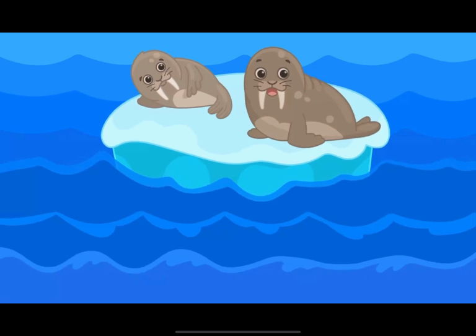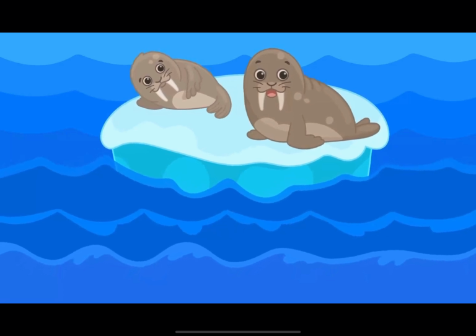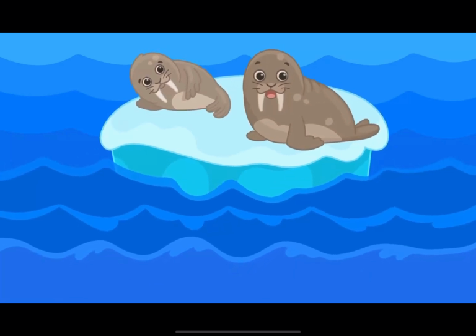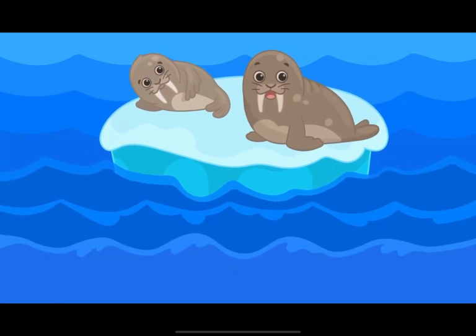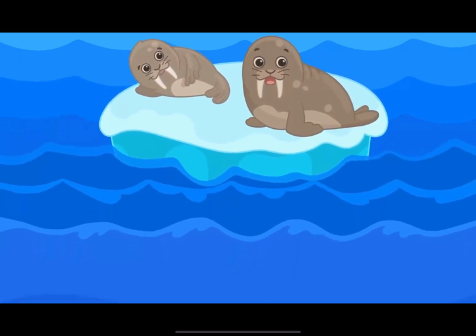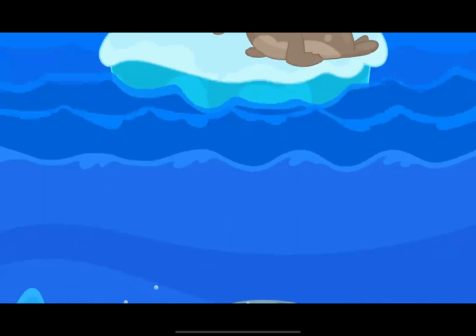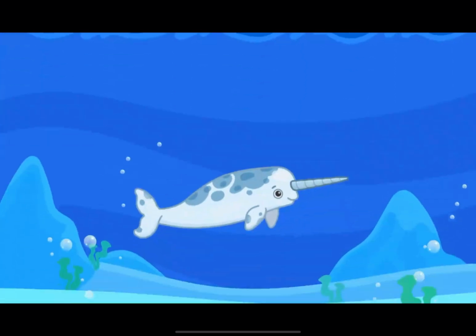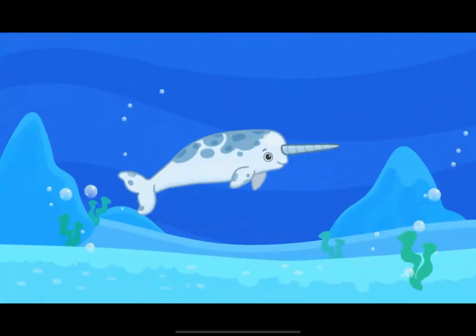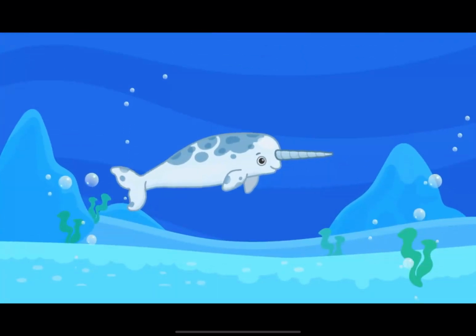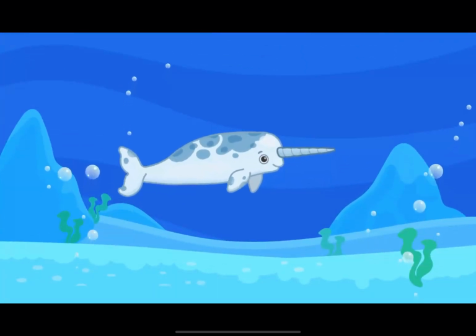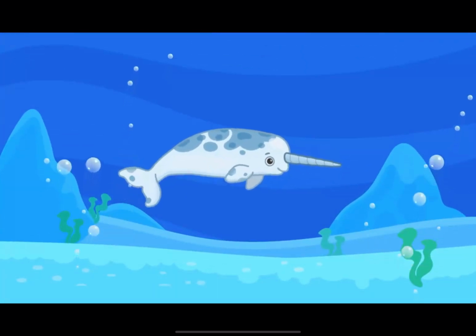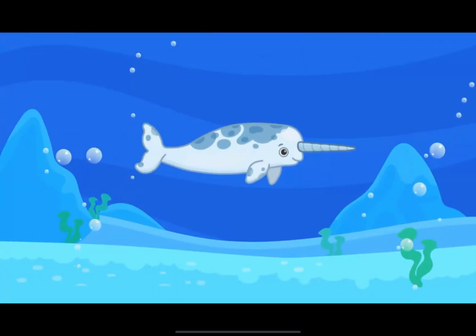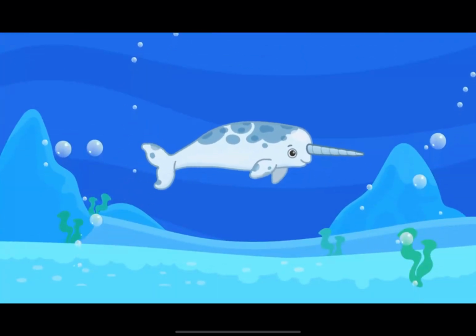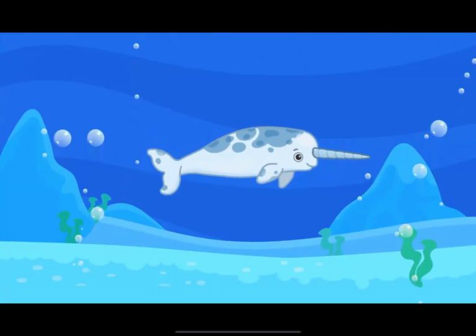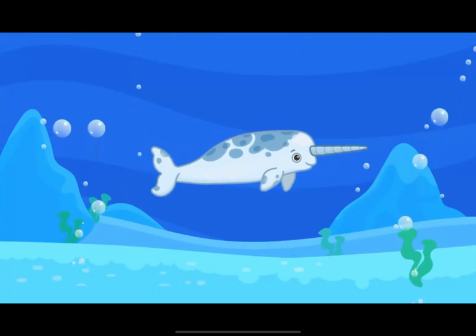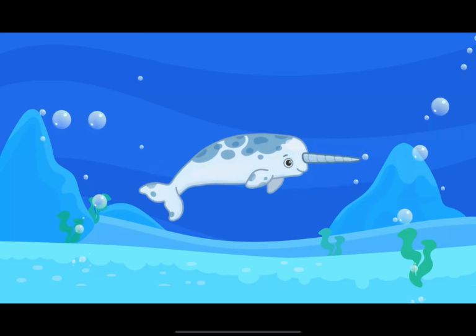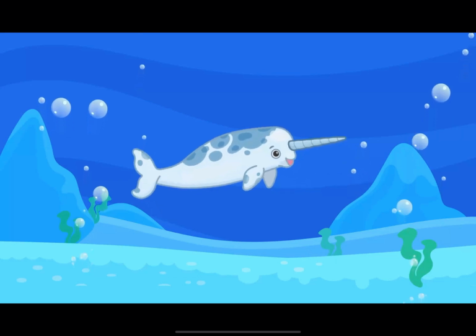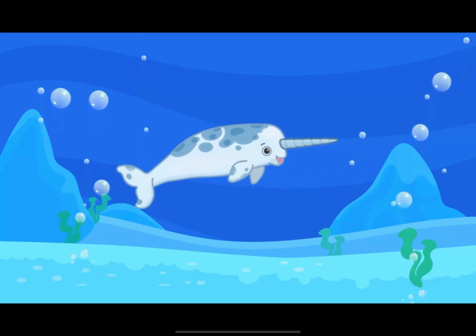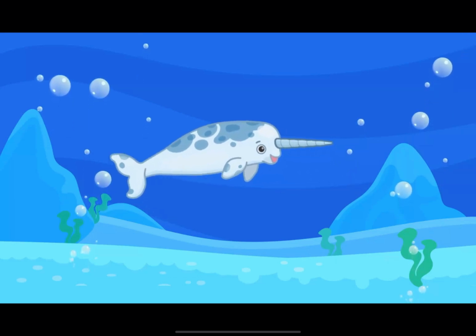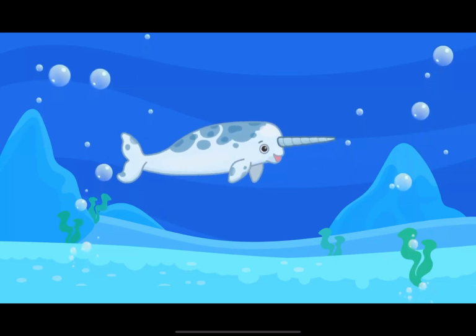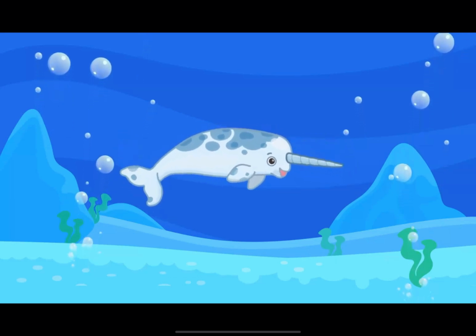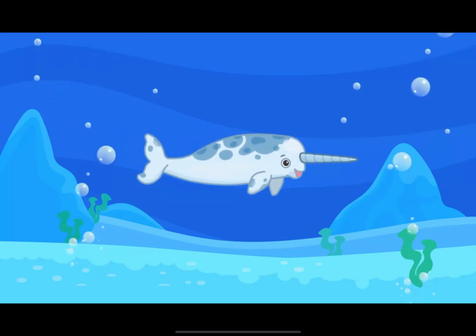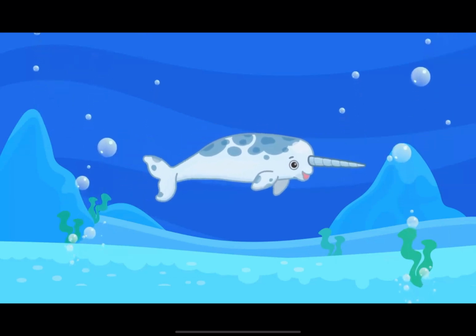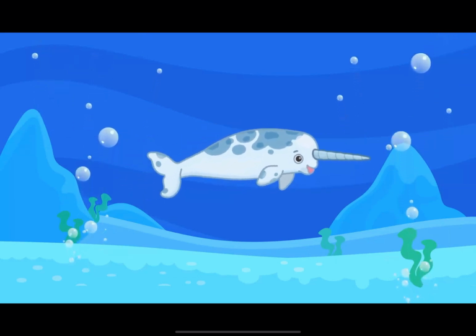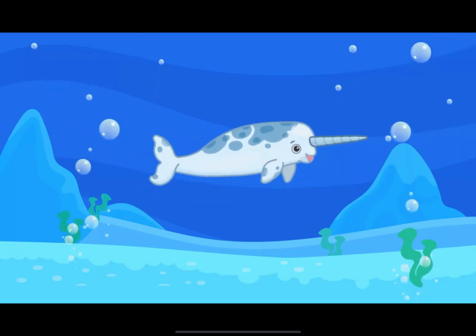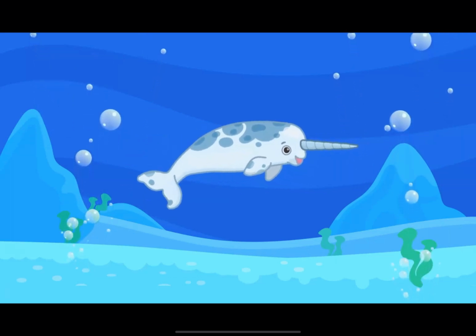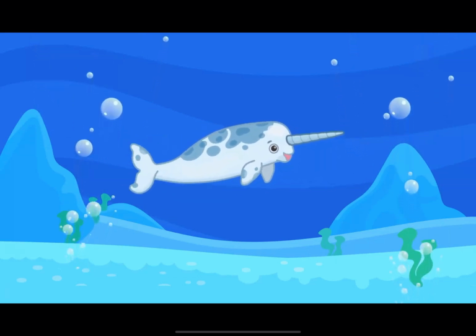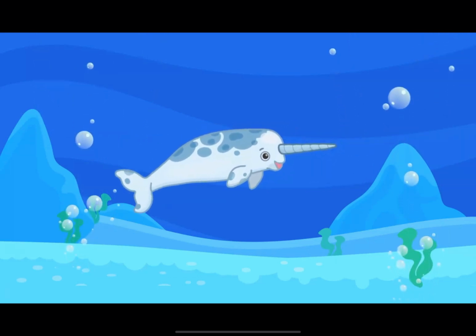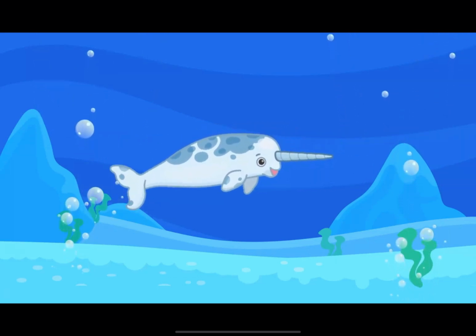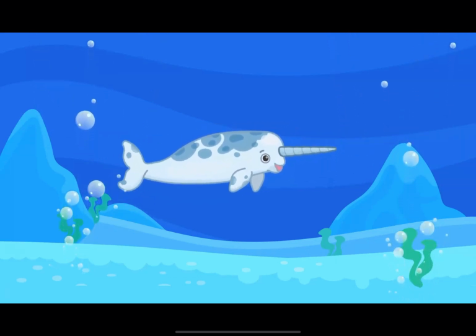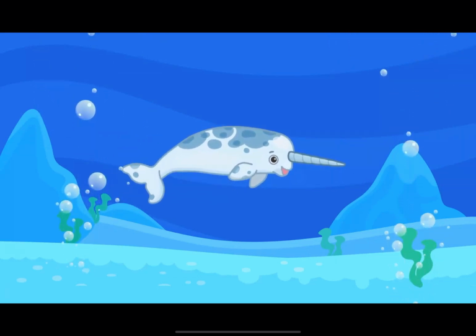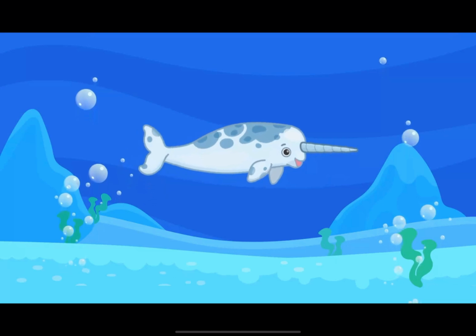he wakes the rest with his roar and tremors. Here, in the cold waters, a unique animal lives — a narwhal!